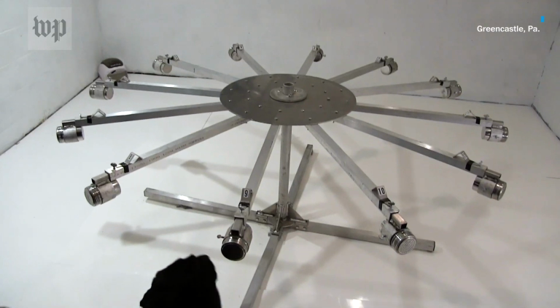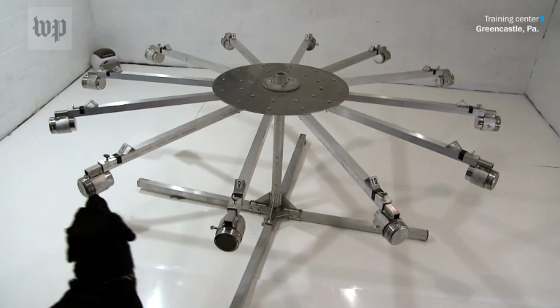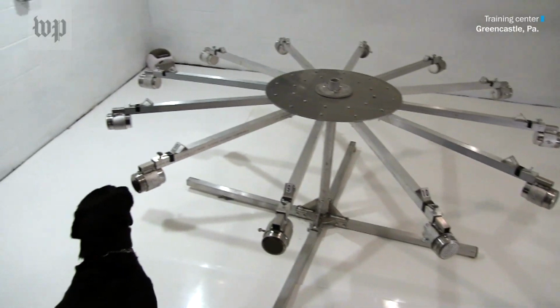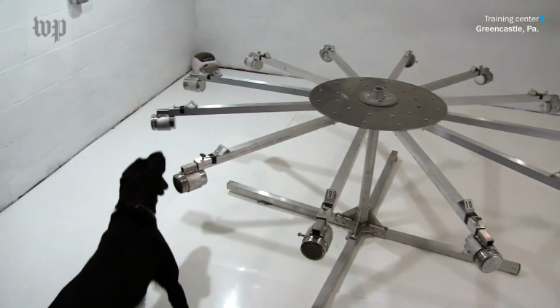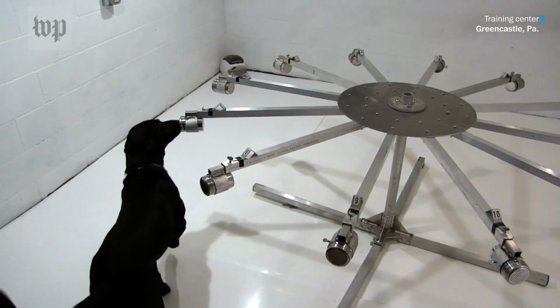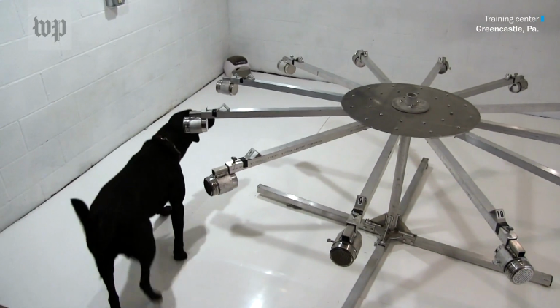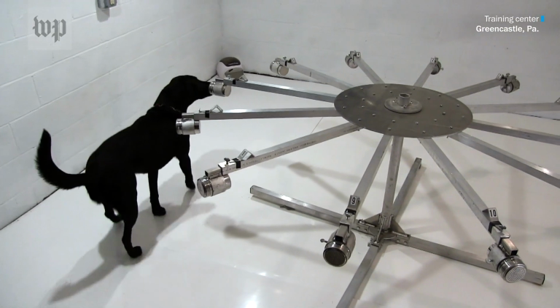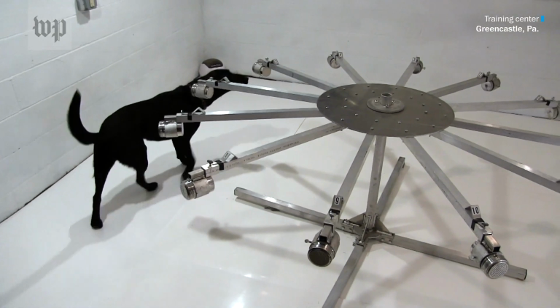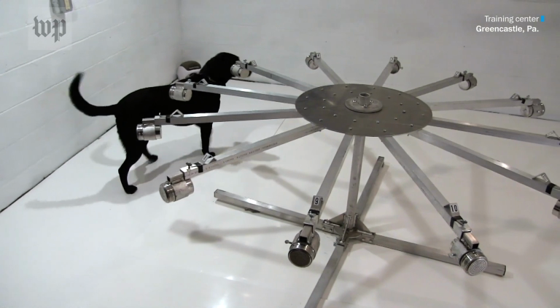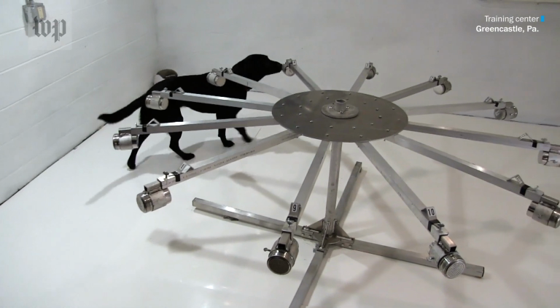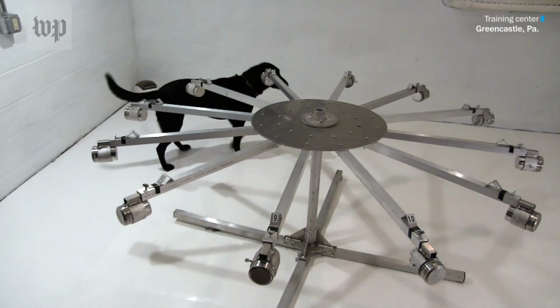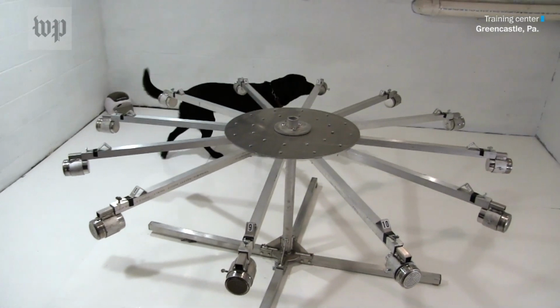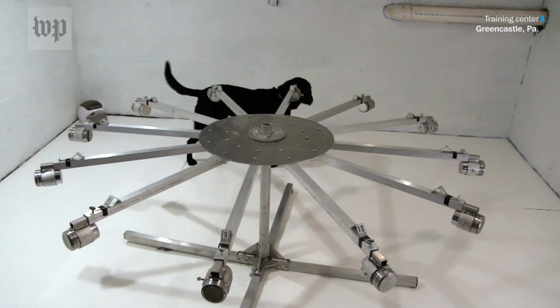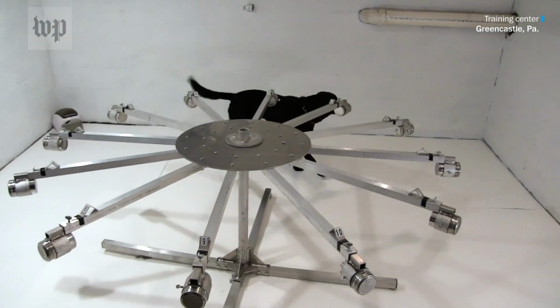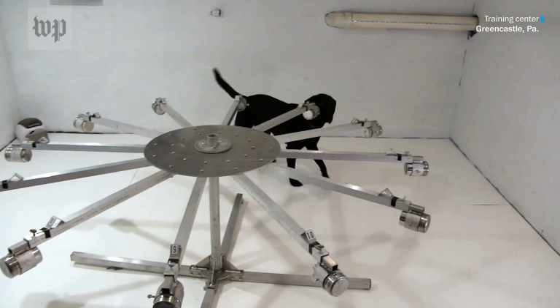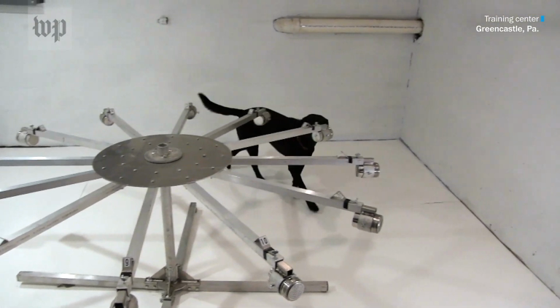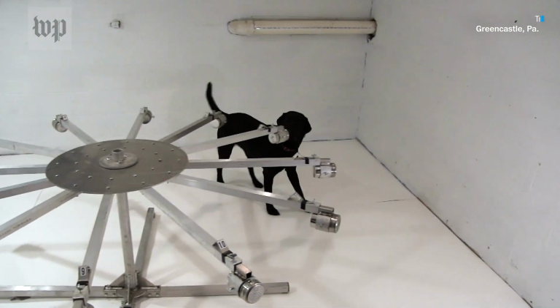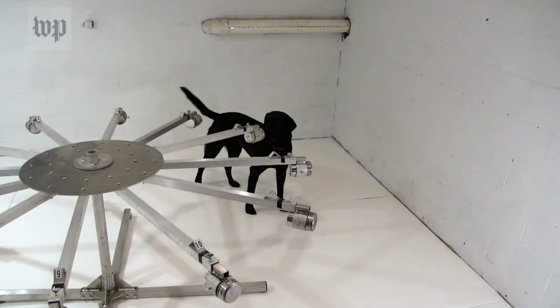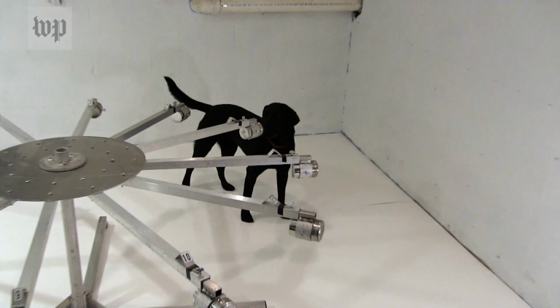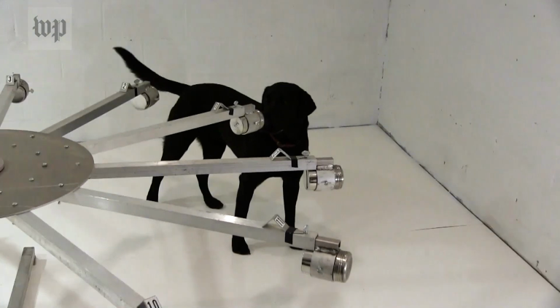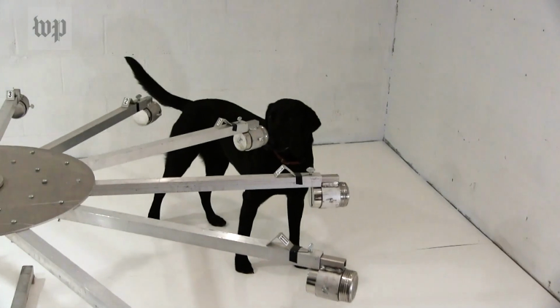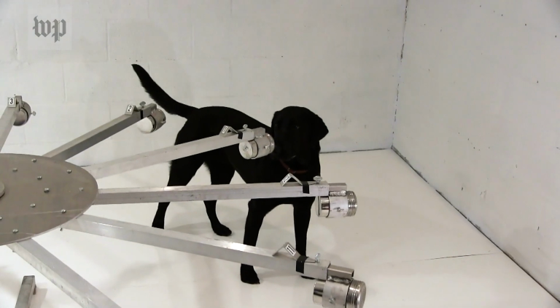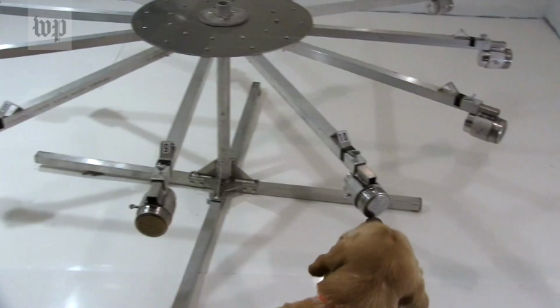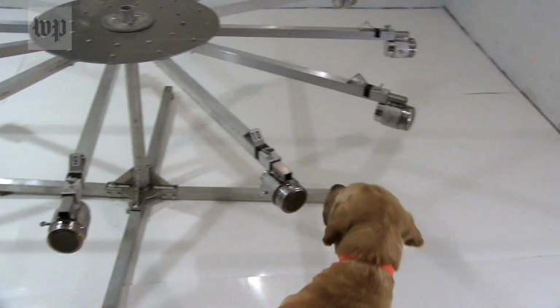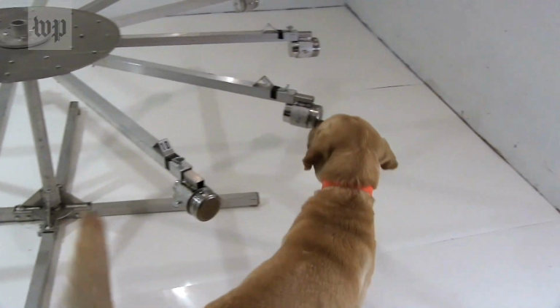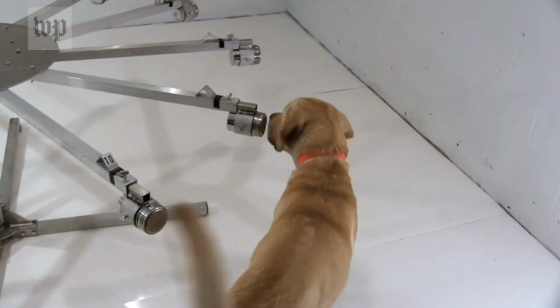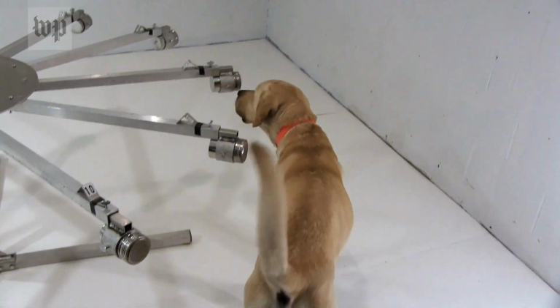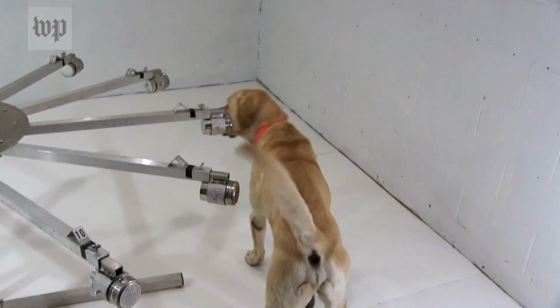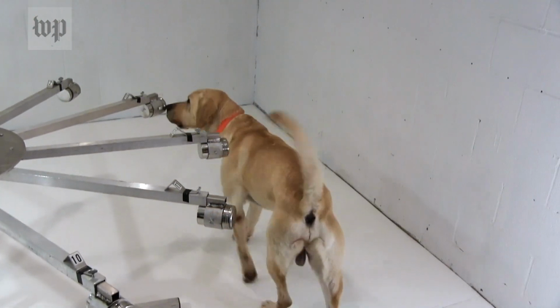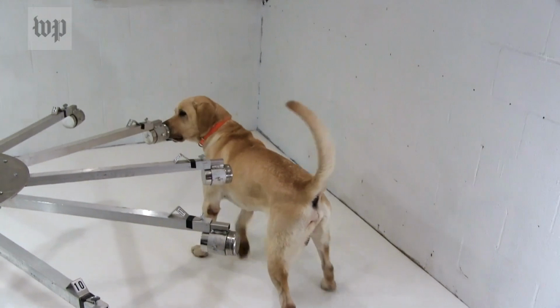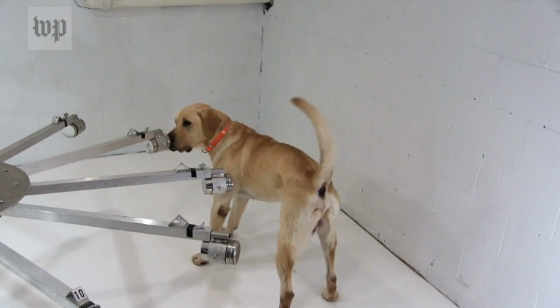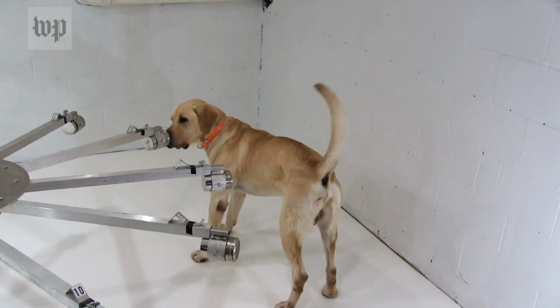We have nine dogs in the program. We have a spectrum of personalities — a chocolate lab, yellows, black labs, males and females. Some of them are a little bit slower and more methodical; others are fast, it's like boom boom boom boom boom and it's done.